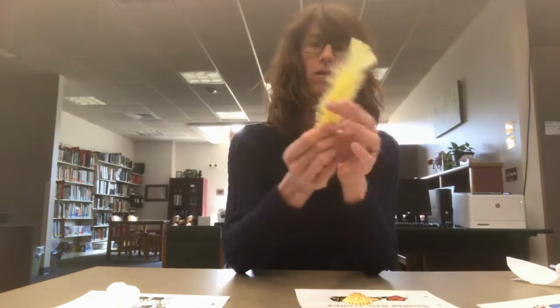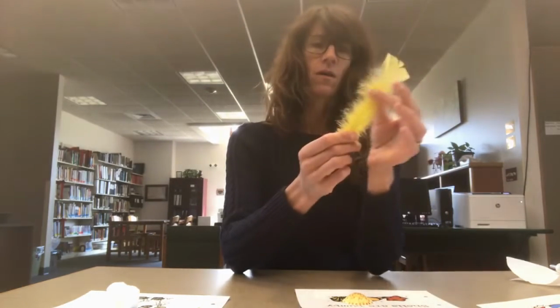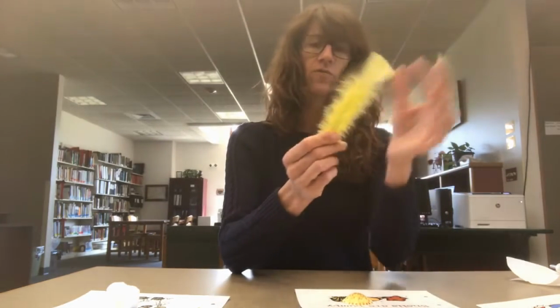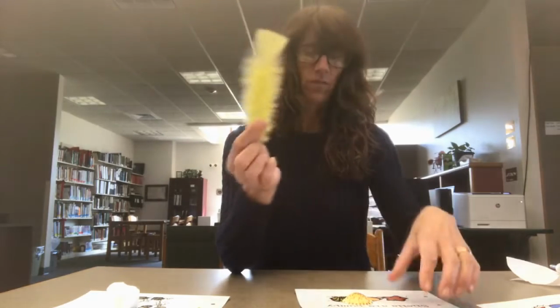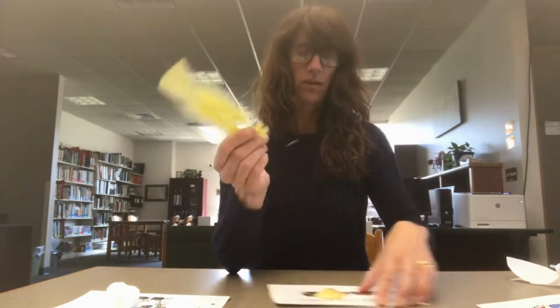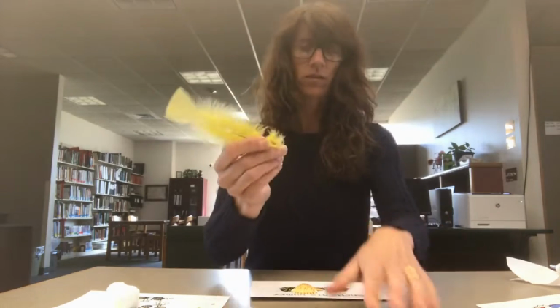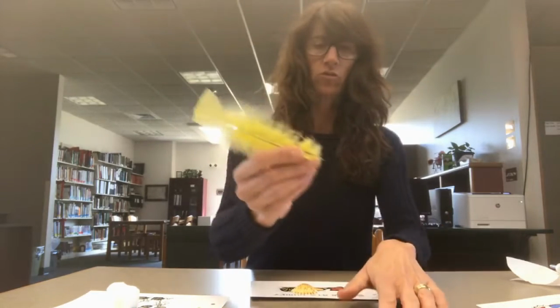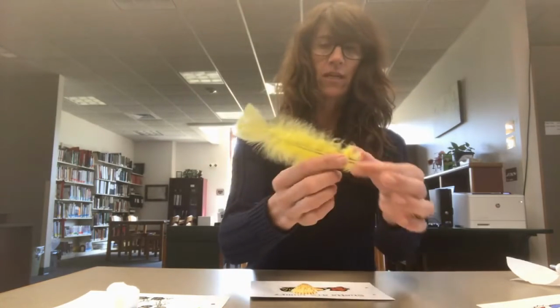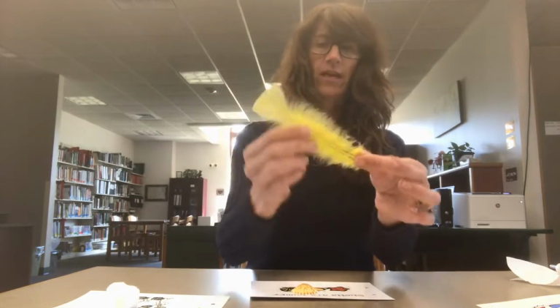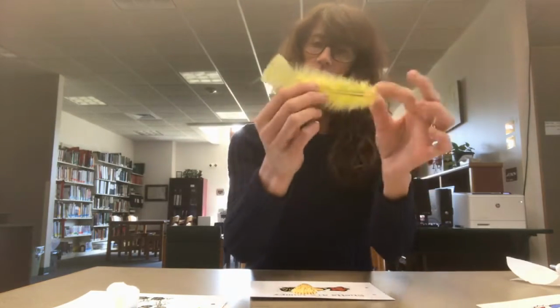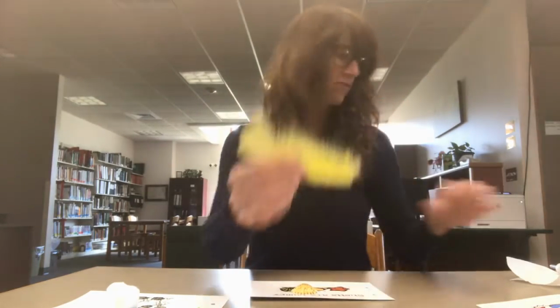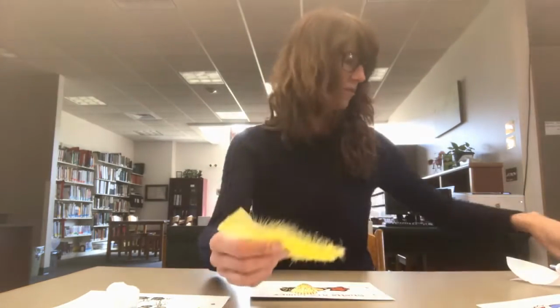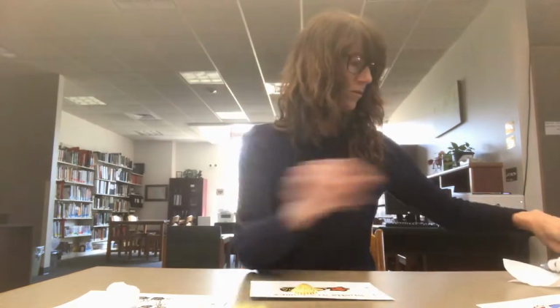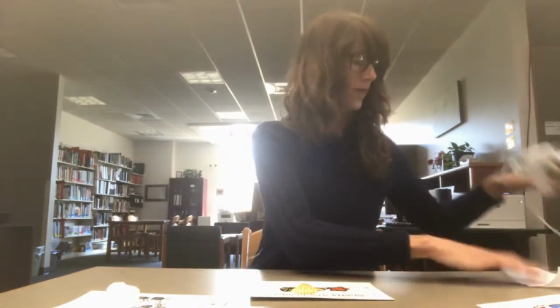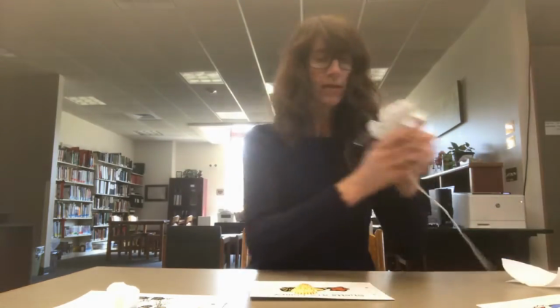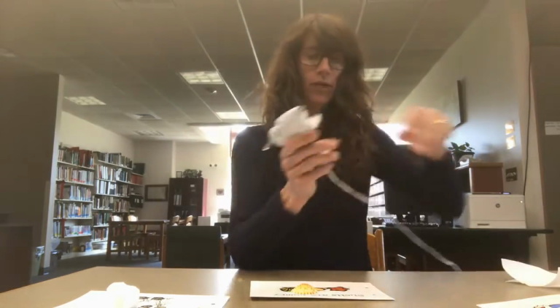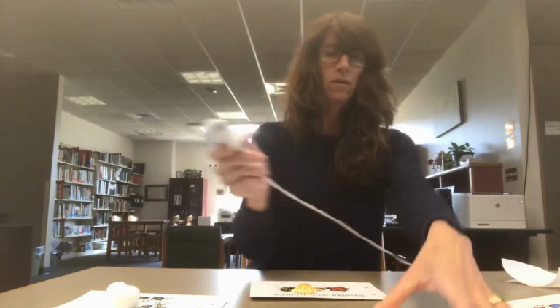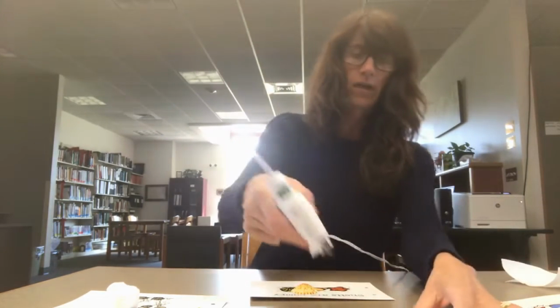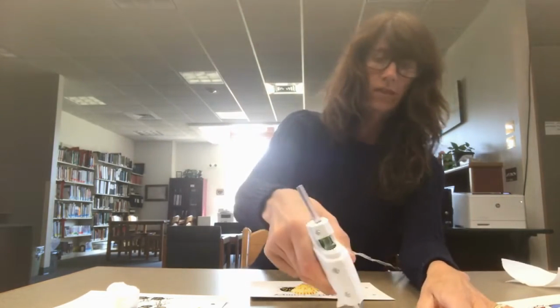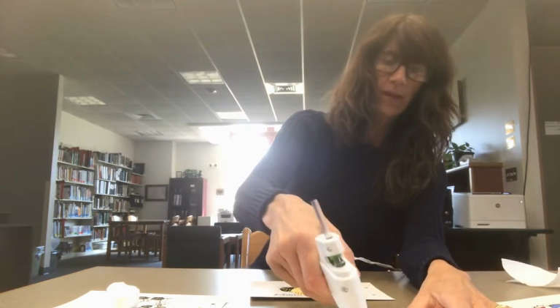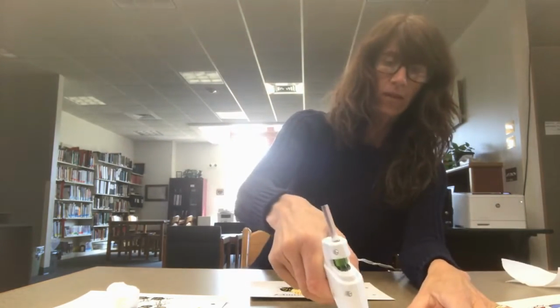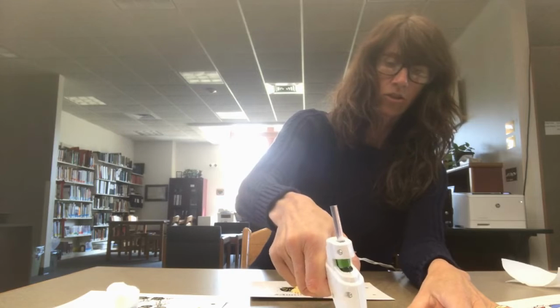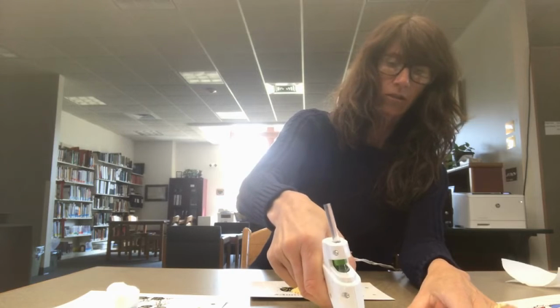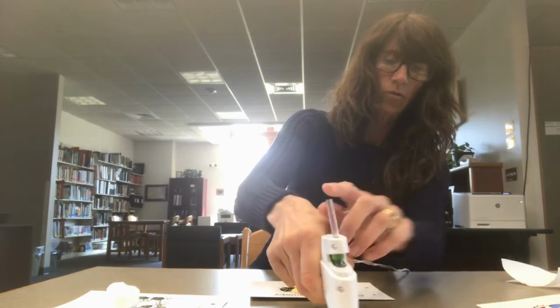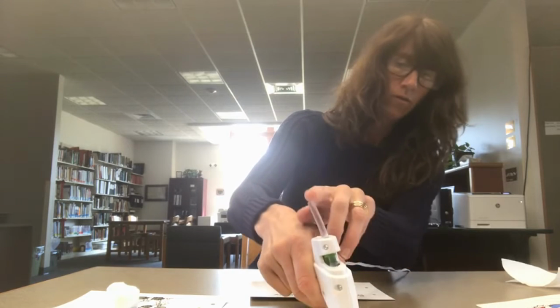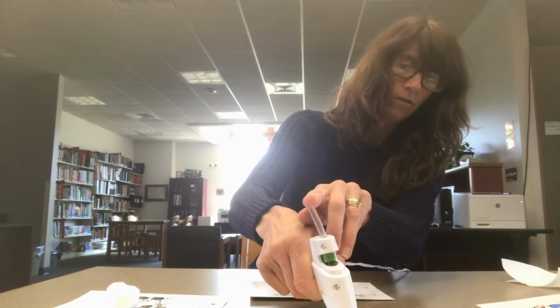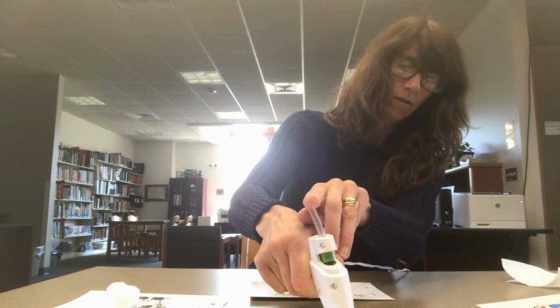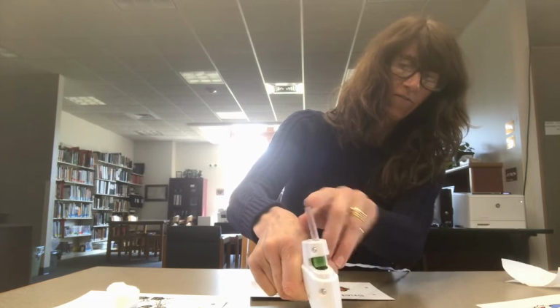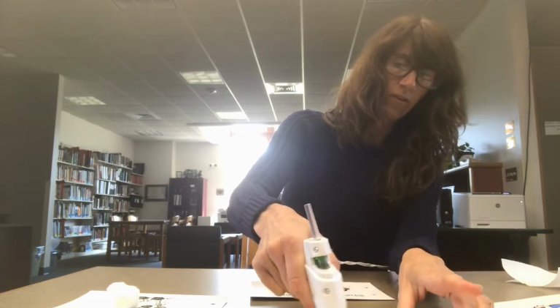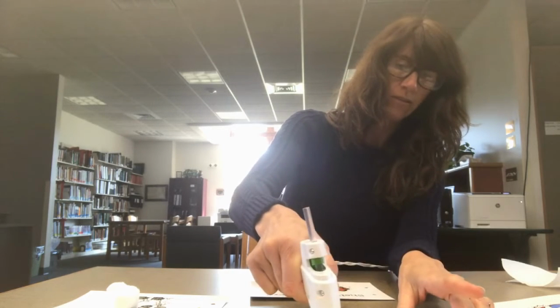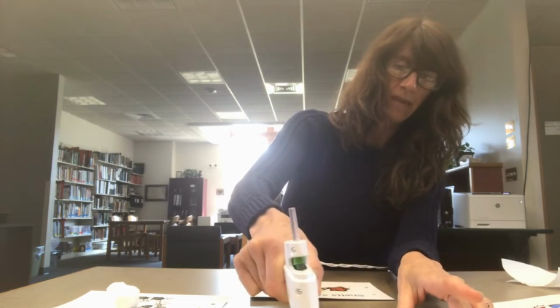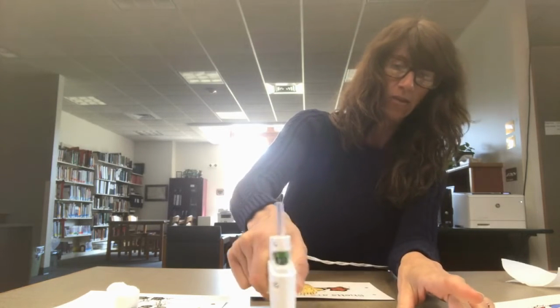For the feathers are tickly page, I just grabbed a feather. I have my glue gun and you can take the page and just glue the feather onto the page.